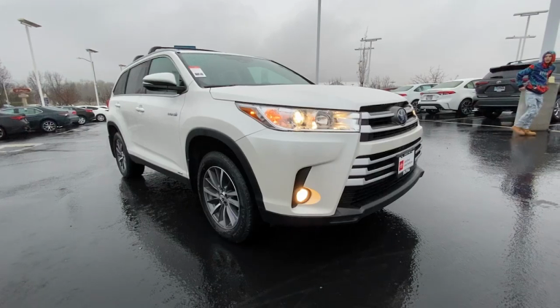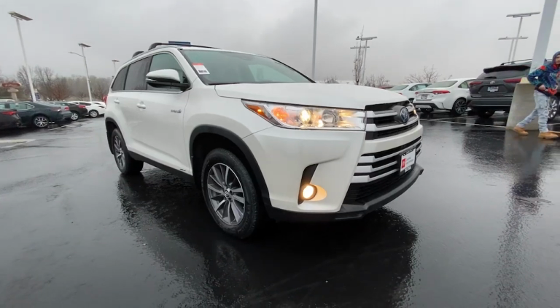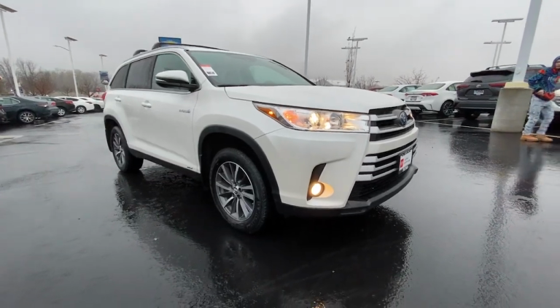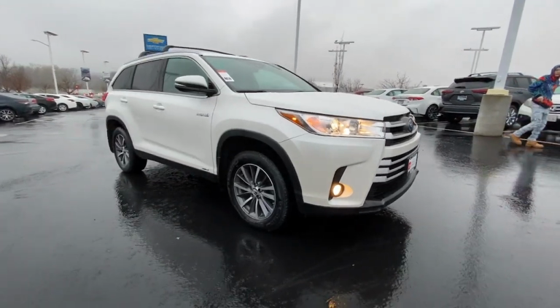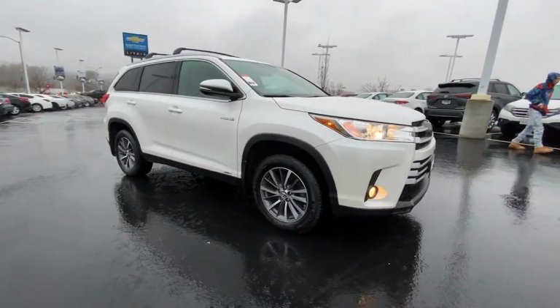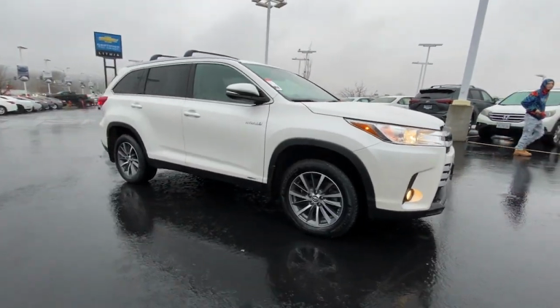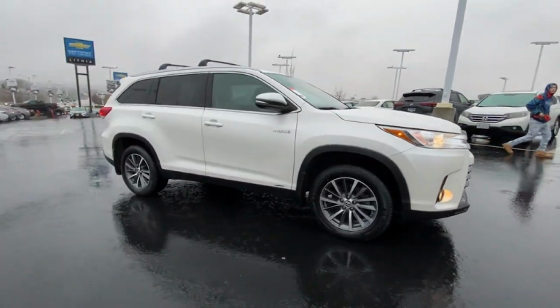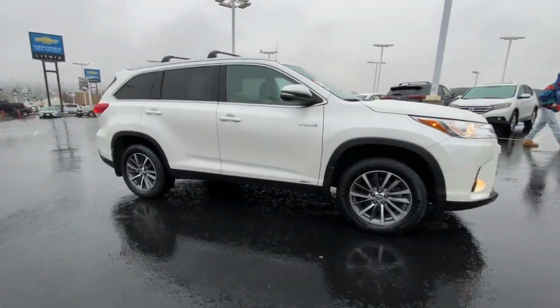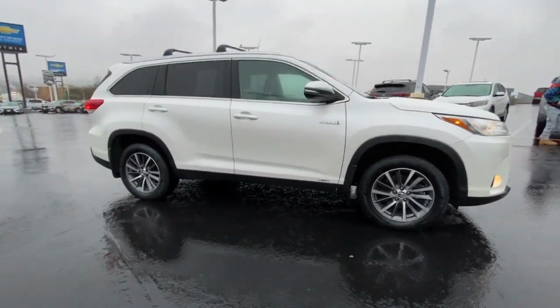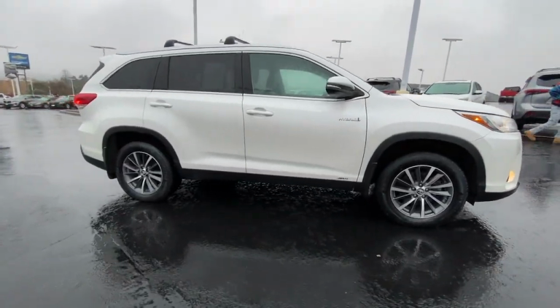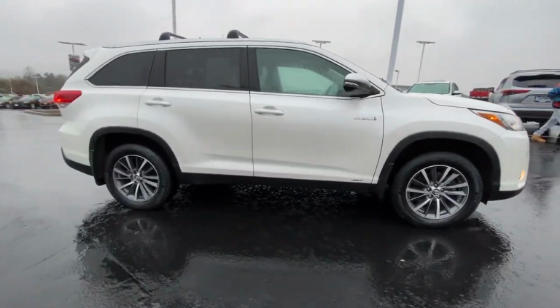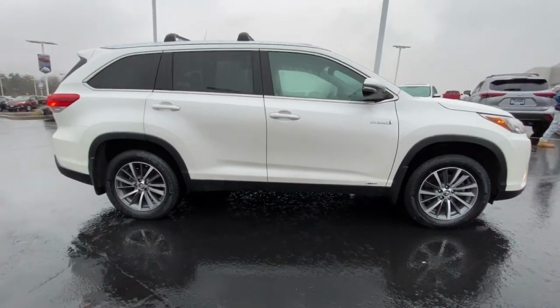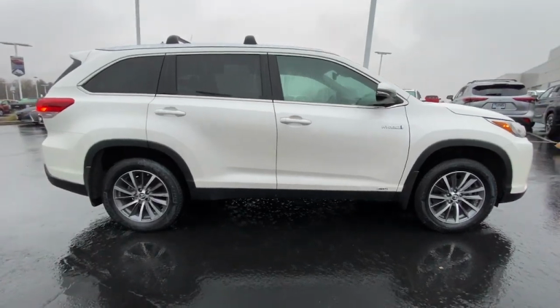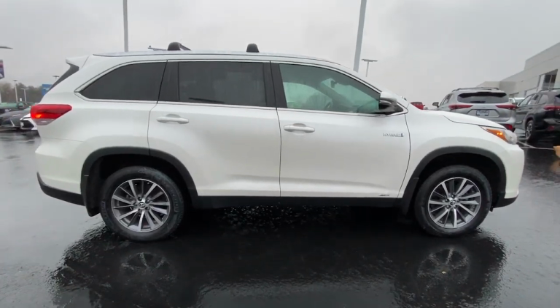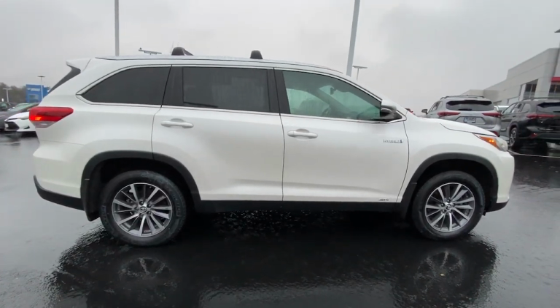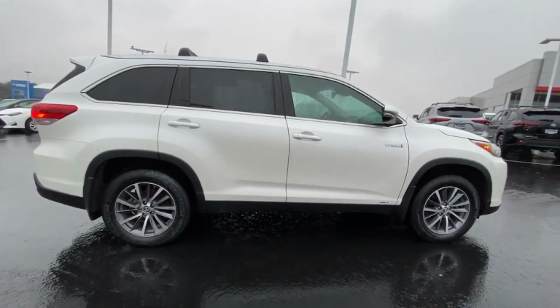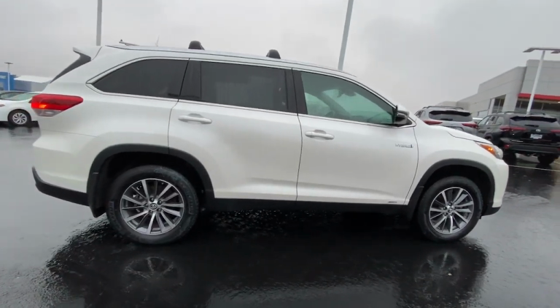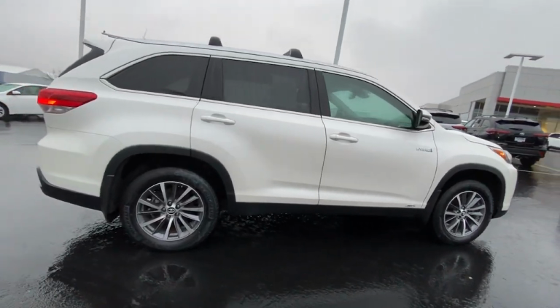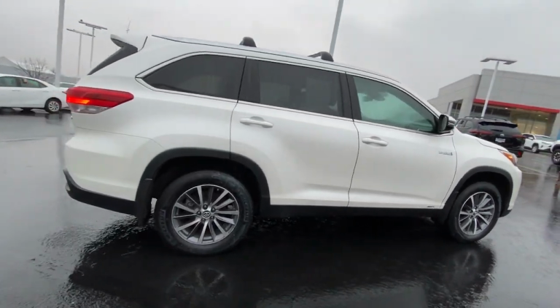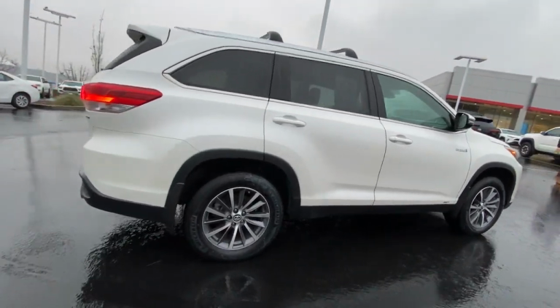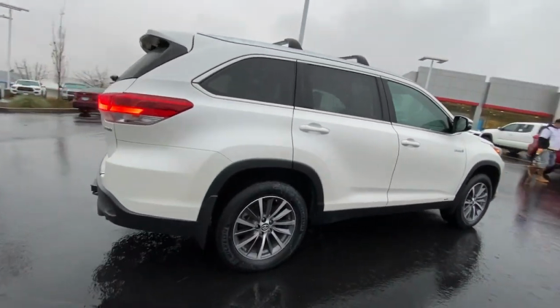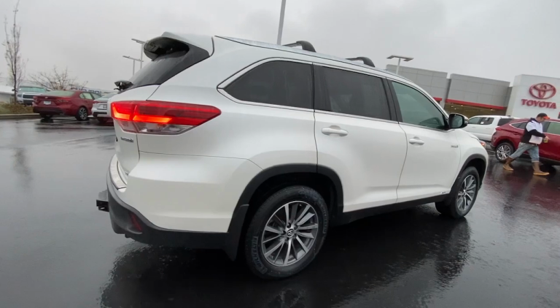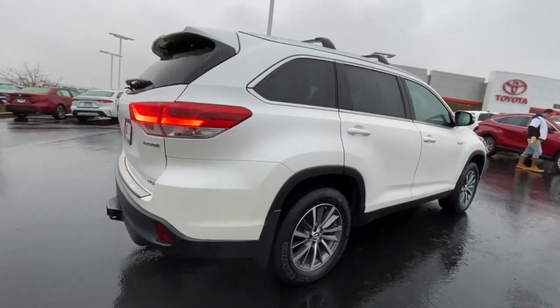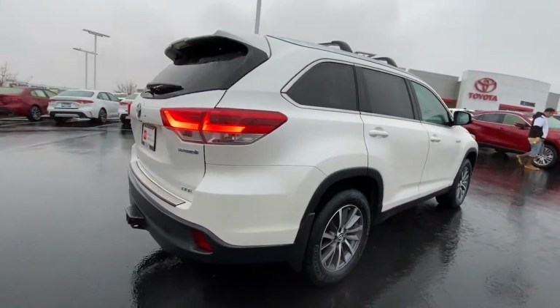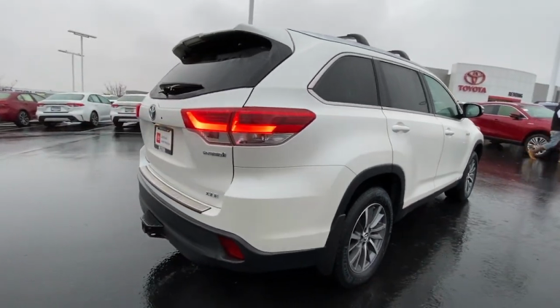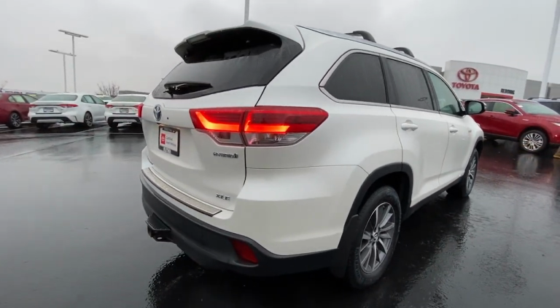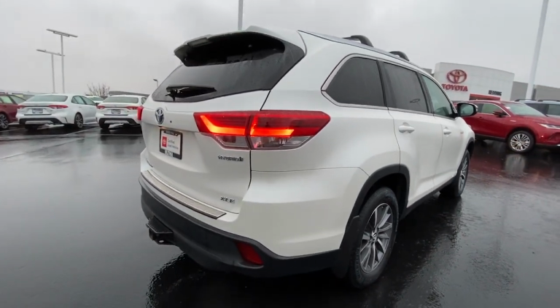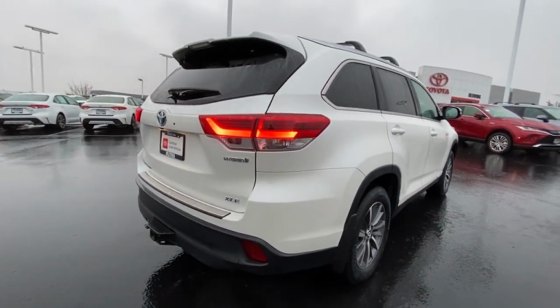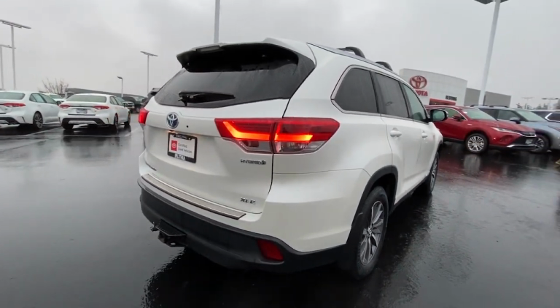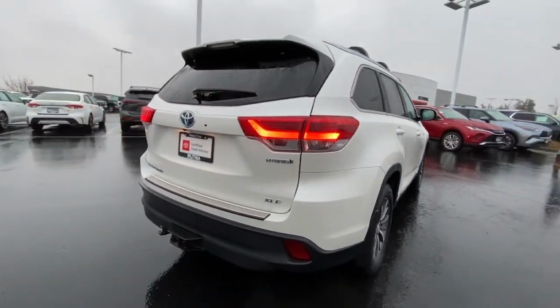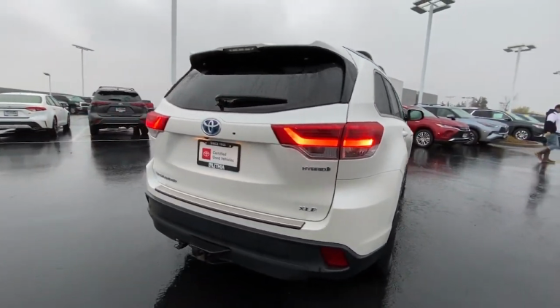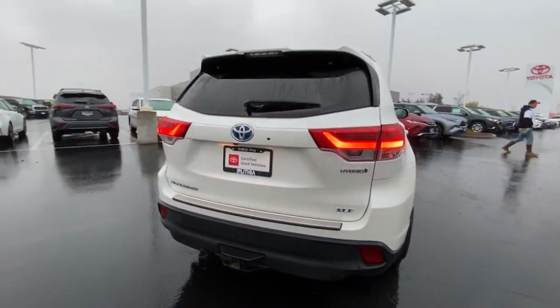Your next car could be the 2019 Toyota Highlander. With less than 40,000 miles on the odometer, this vehicle provides excellent value. Give your family this spacious, efficient Highlander and start building your road trip memories.